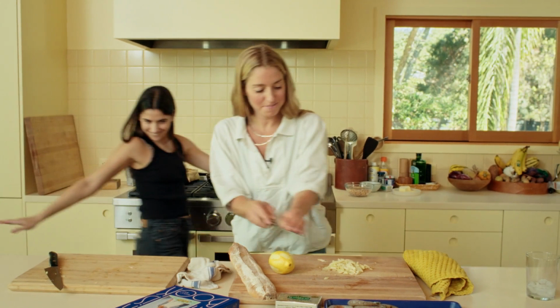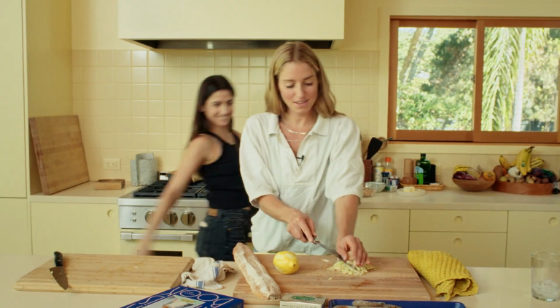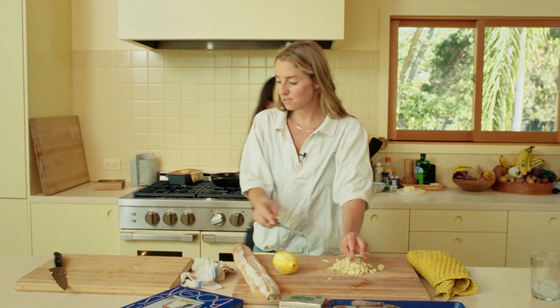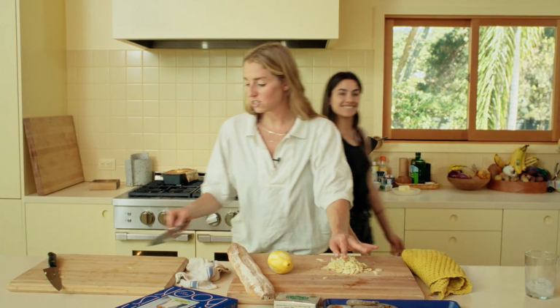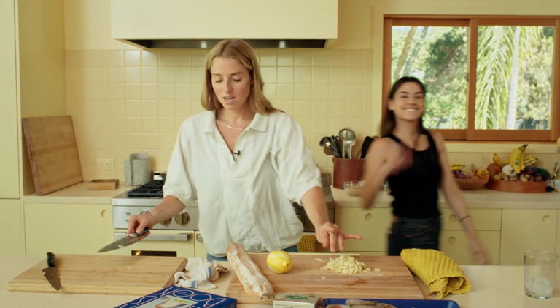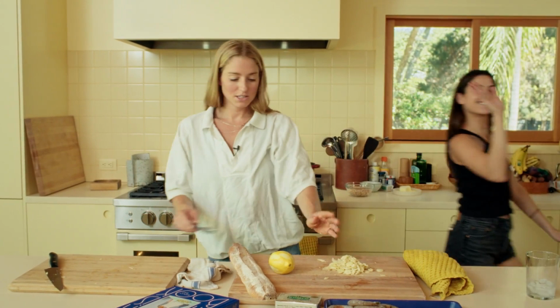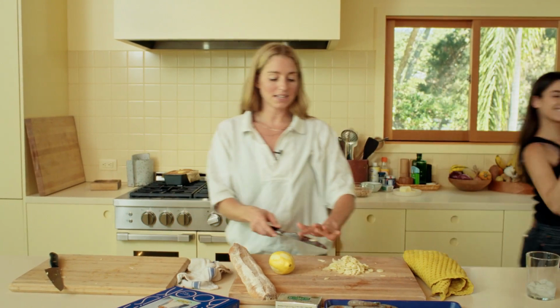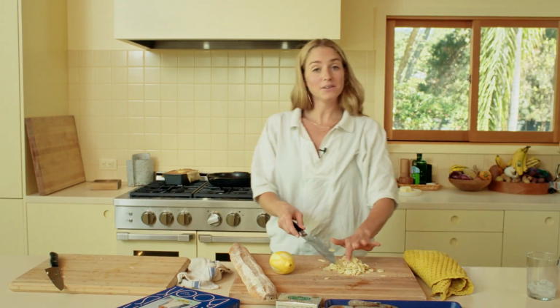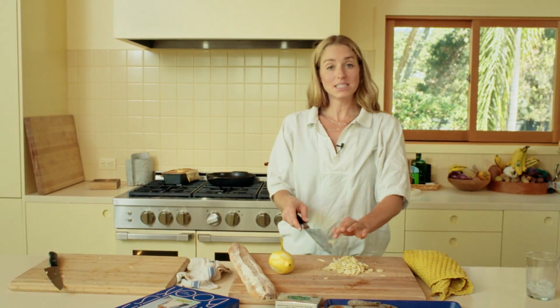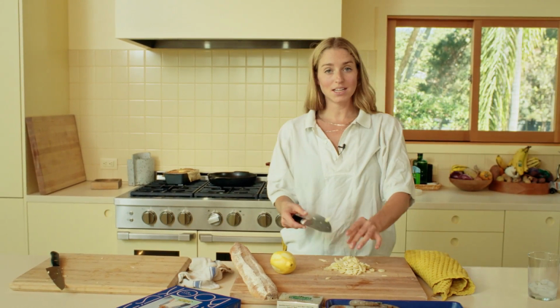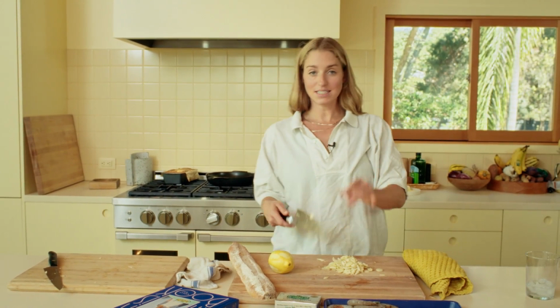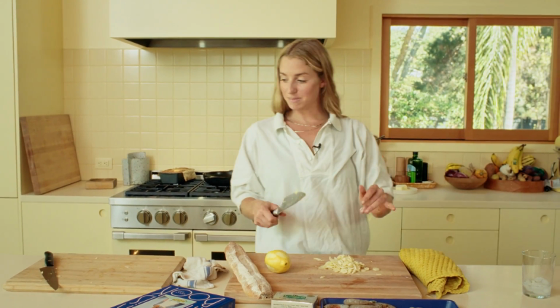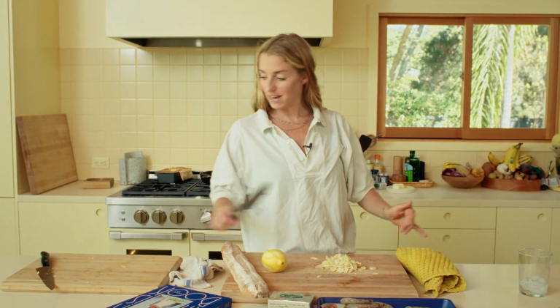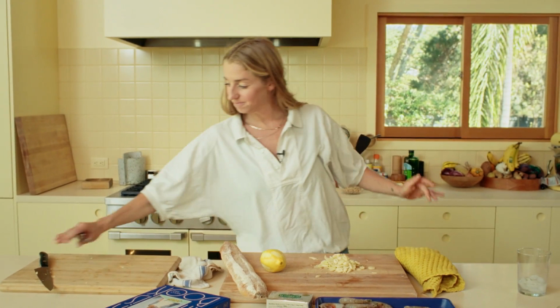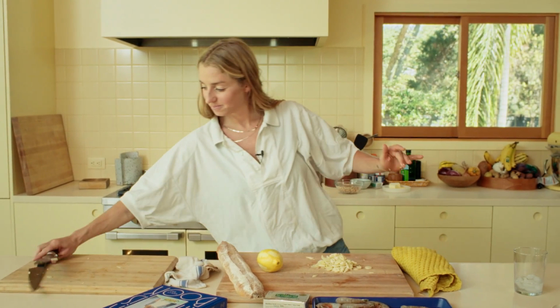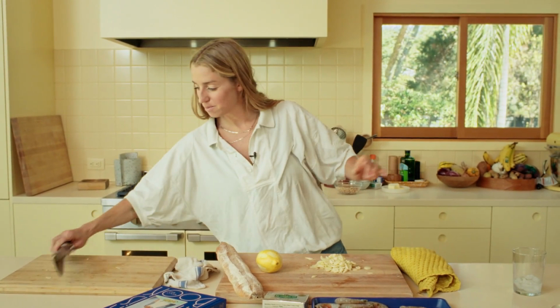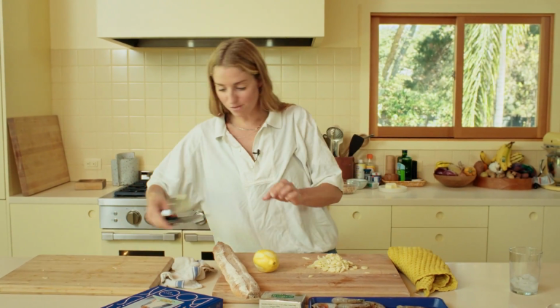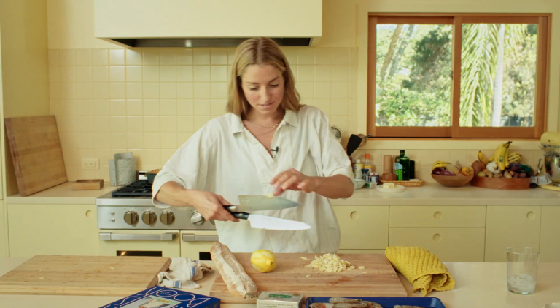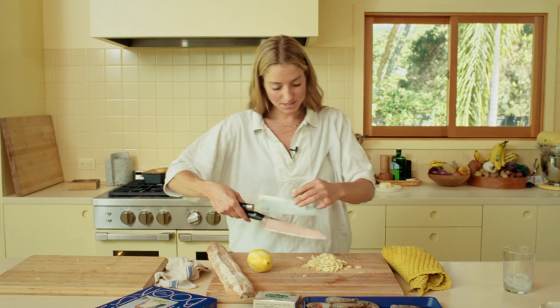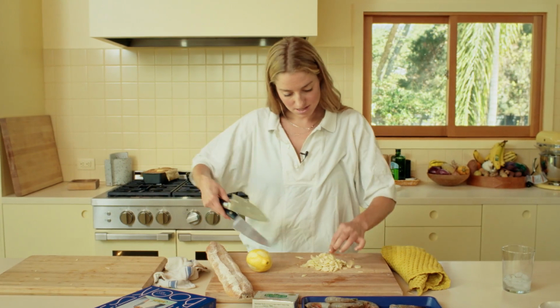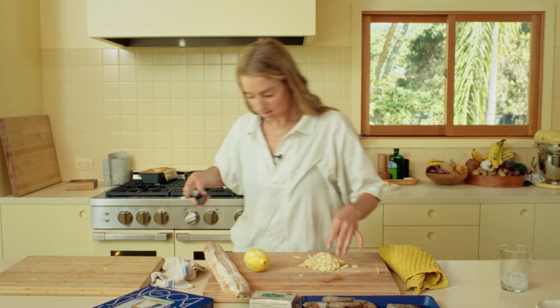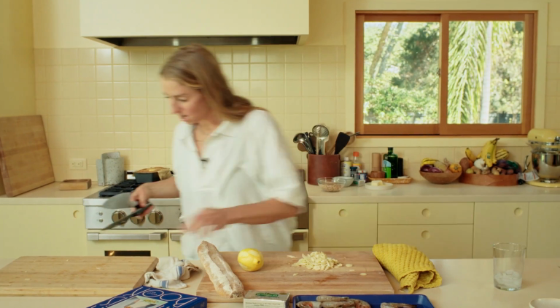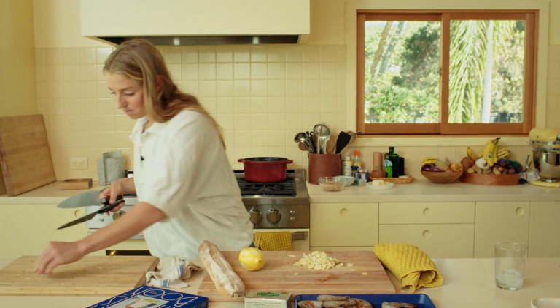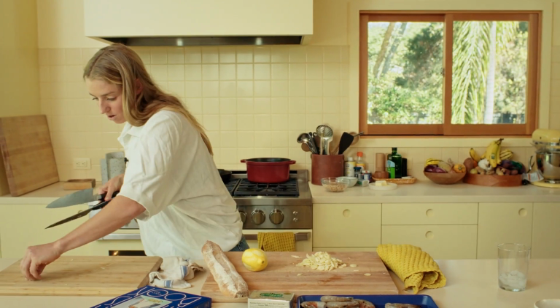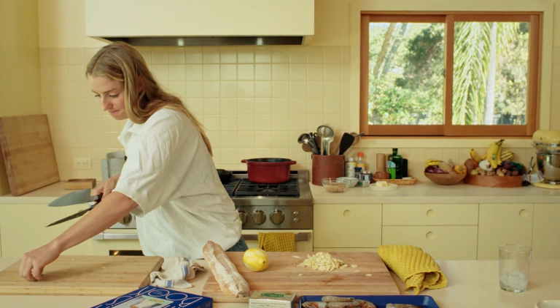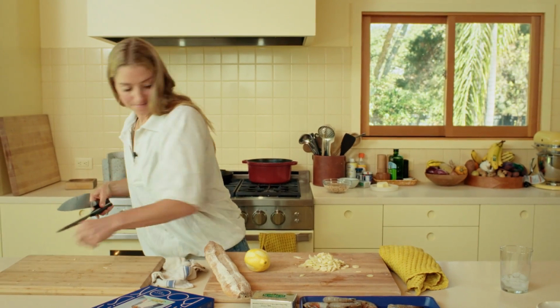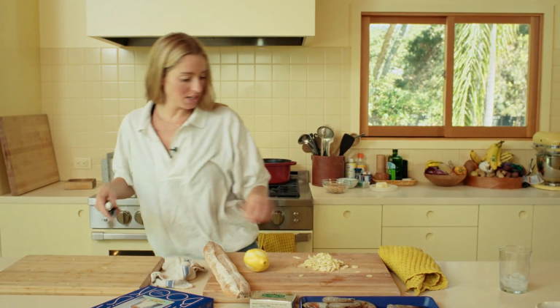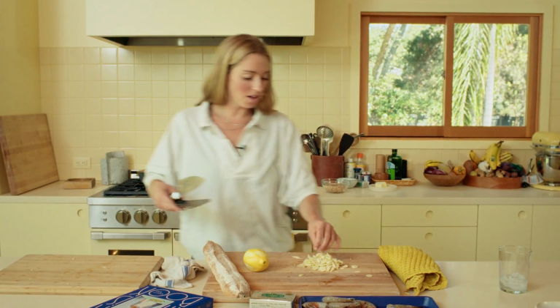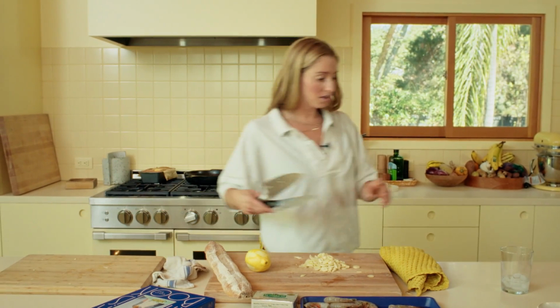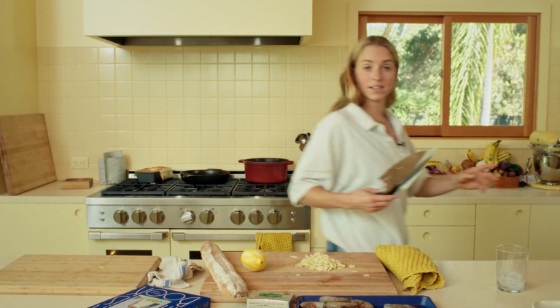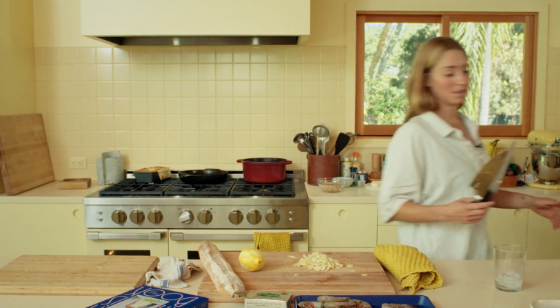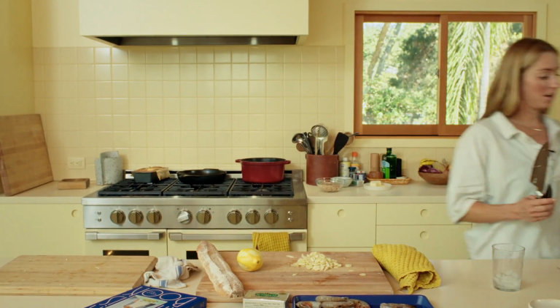Thank you so much. That's how you get it done in a timely manner - you bring your friends on board and you all have a garlic slicing party.